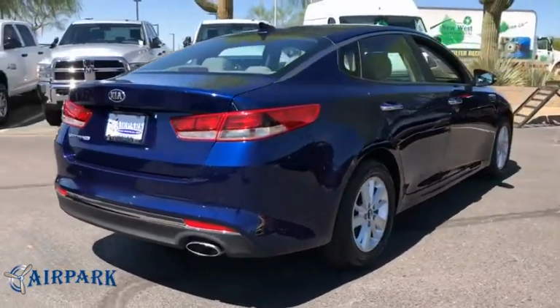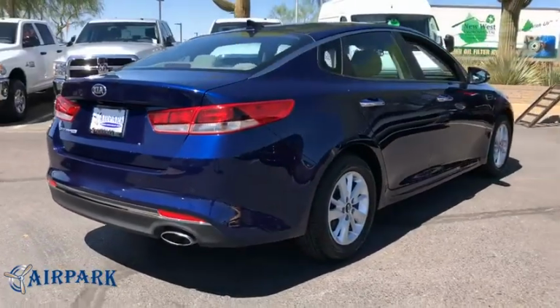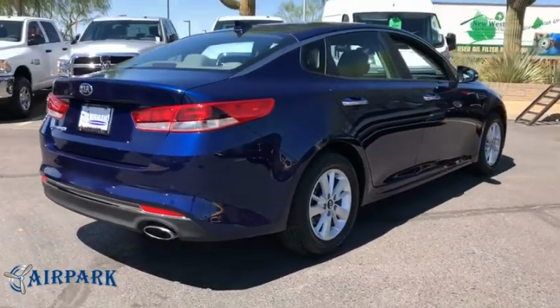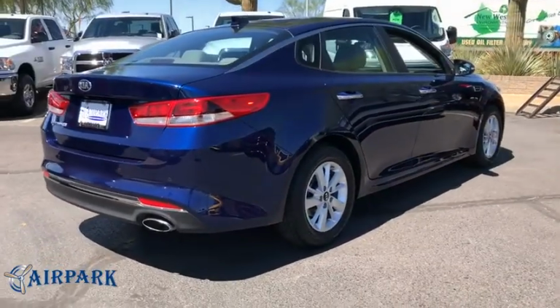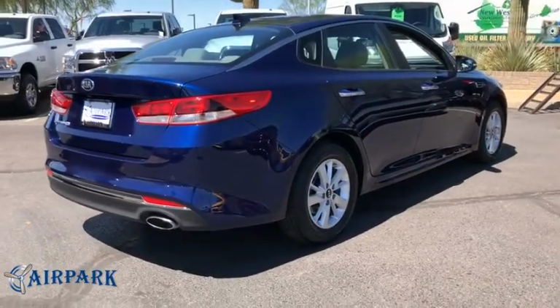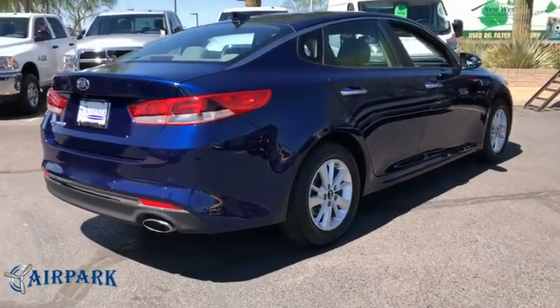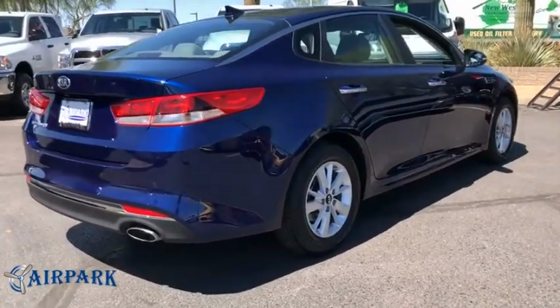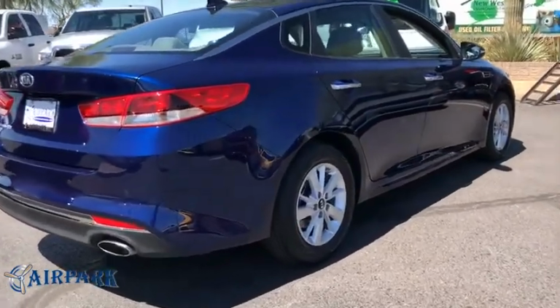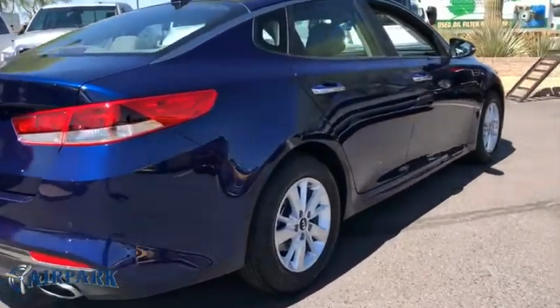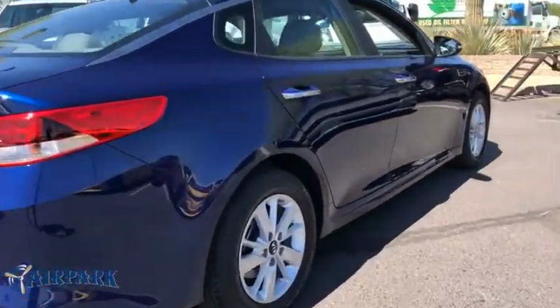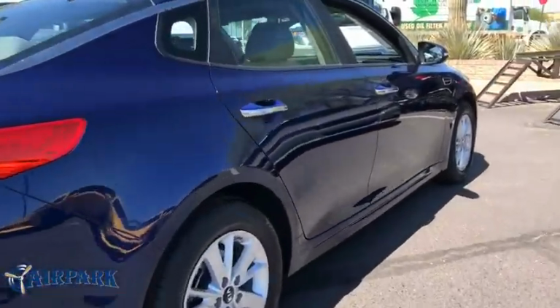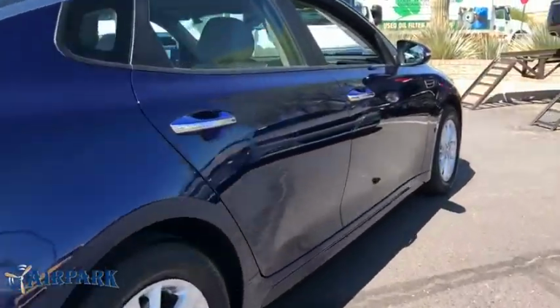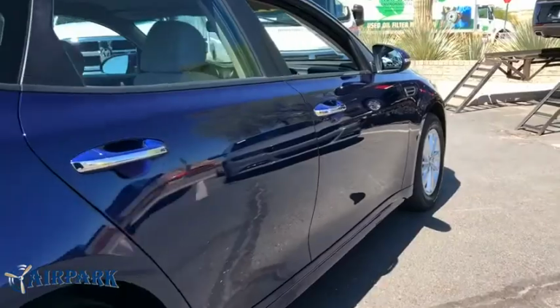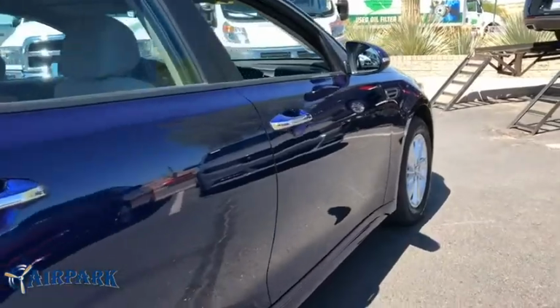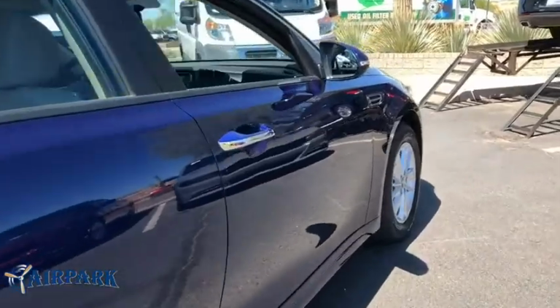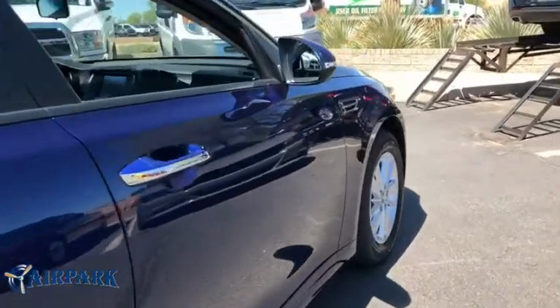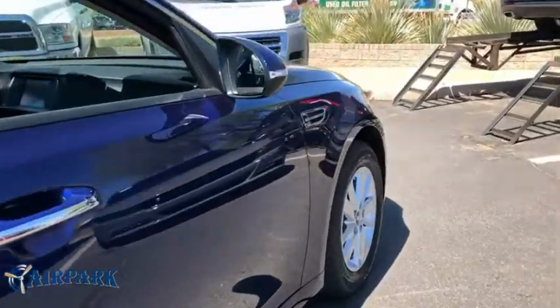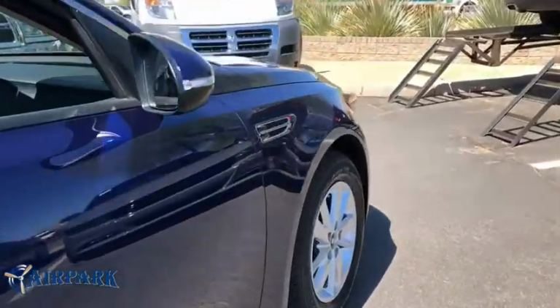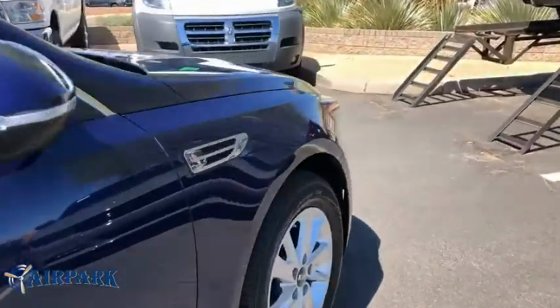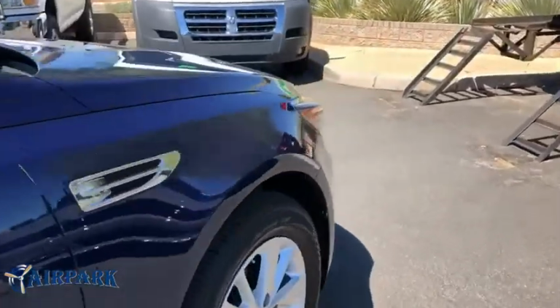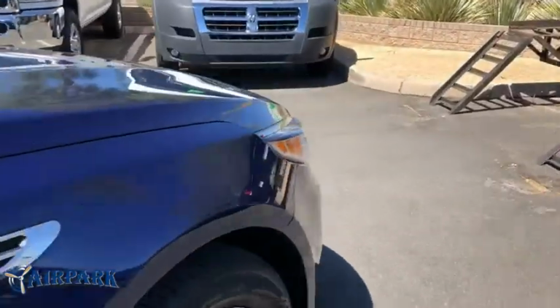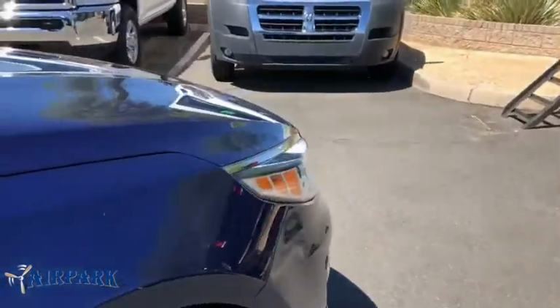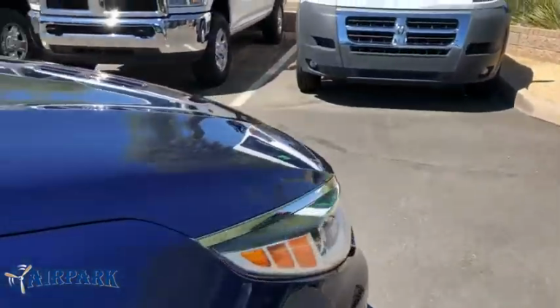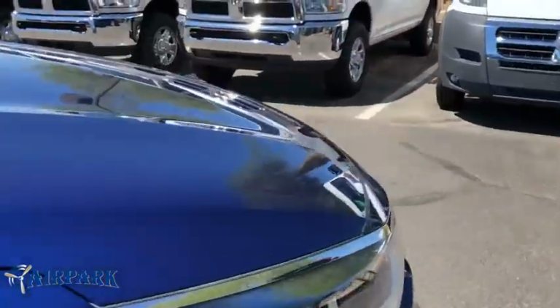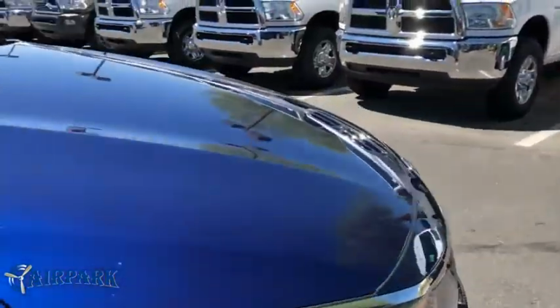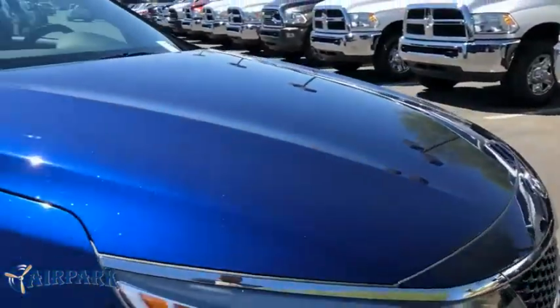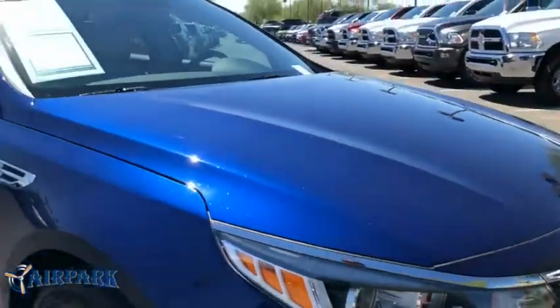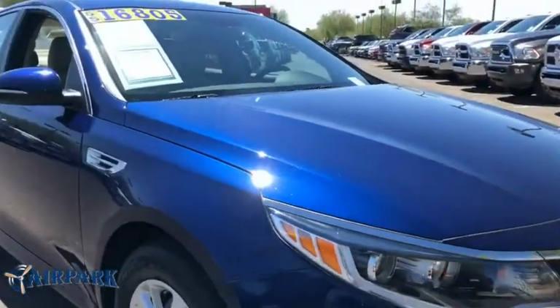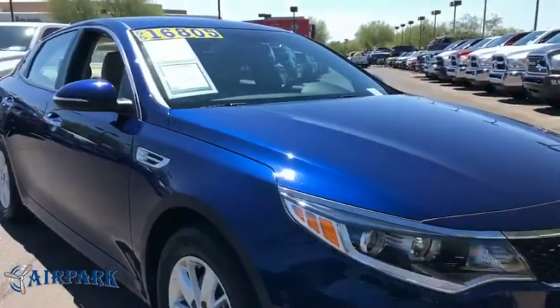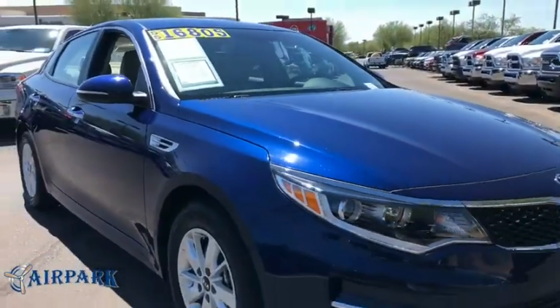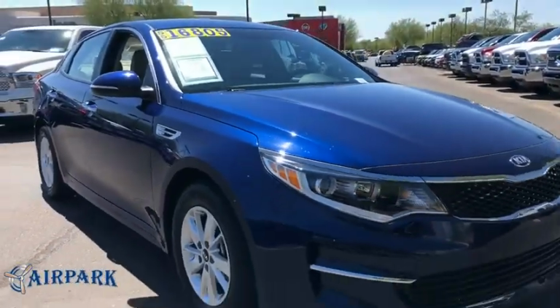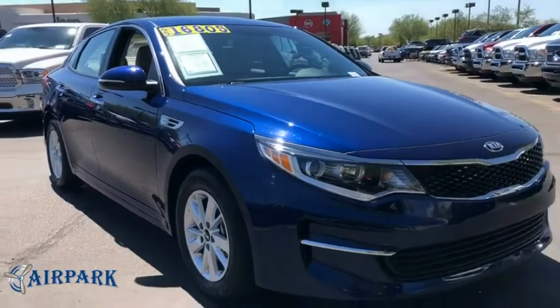Its smooth flowing lines speak of grace and style and offer a strong hint of European luxury. This vehicle has less than 25,000 miles.